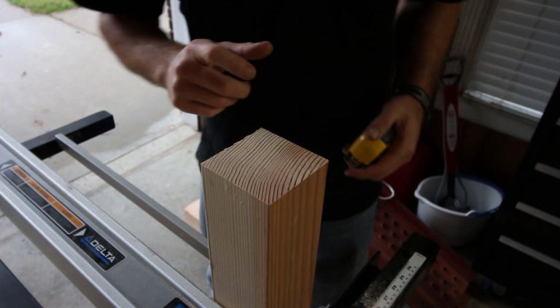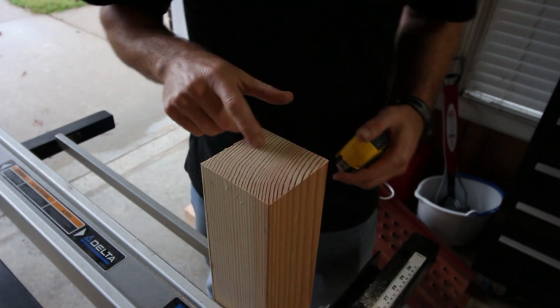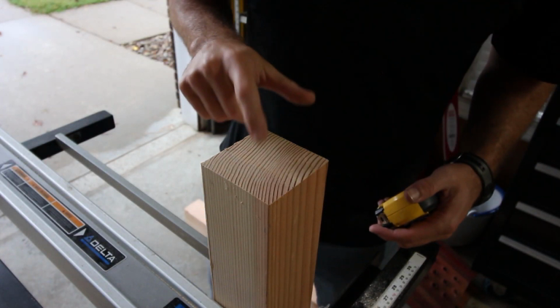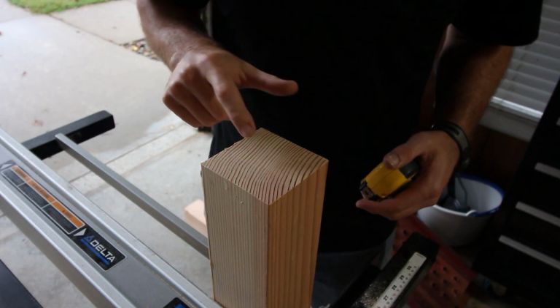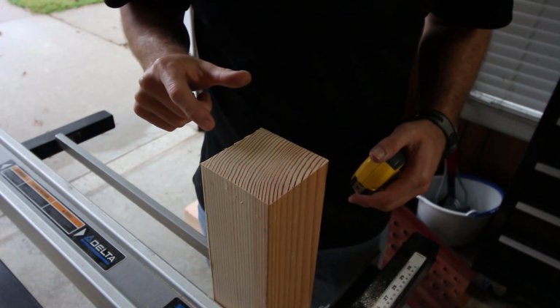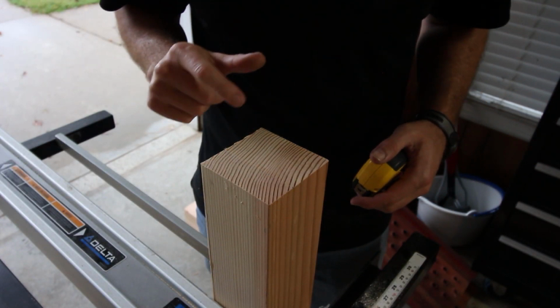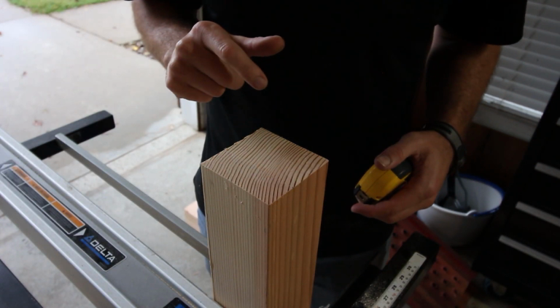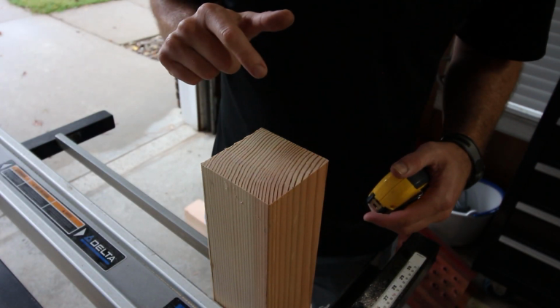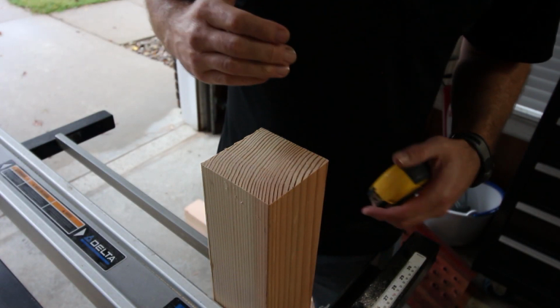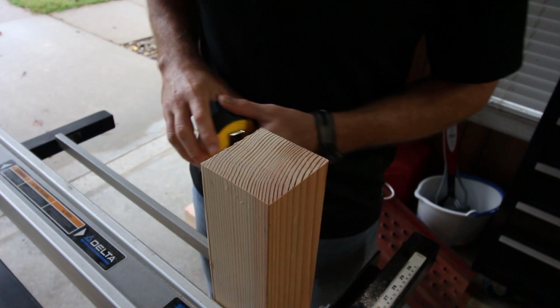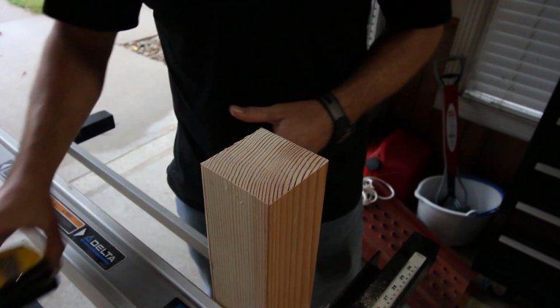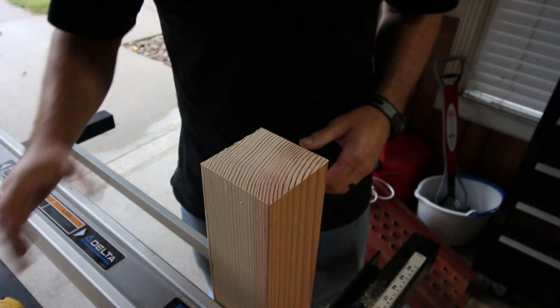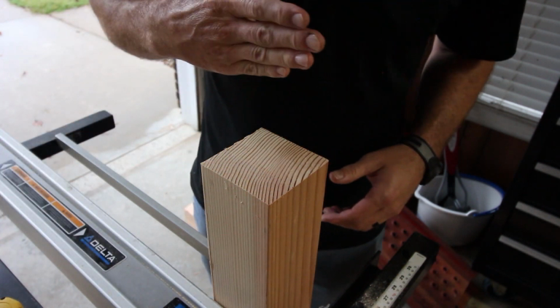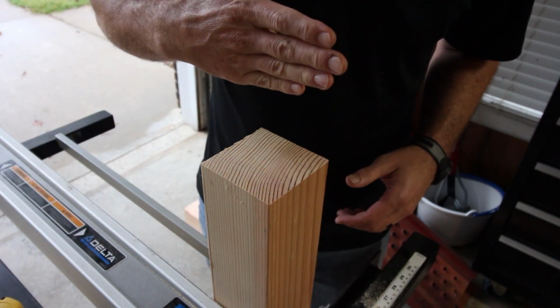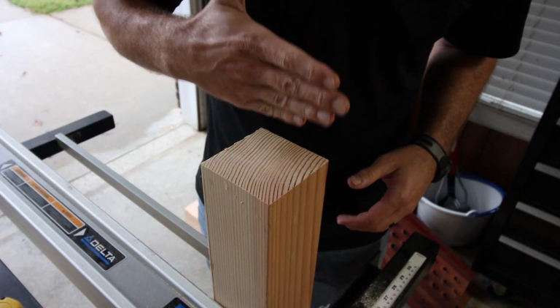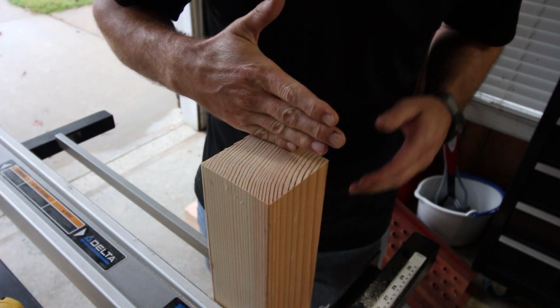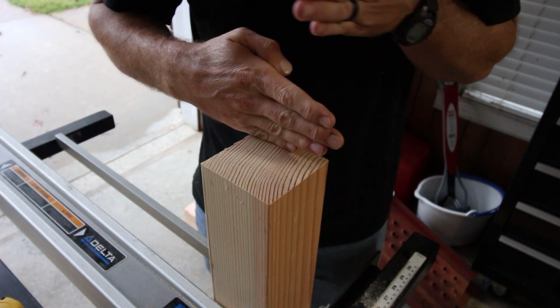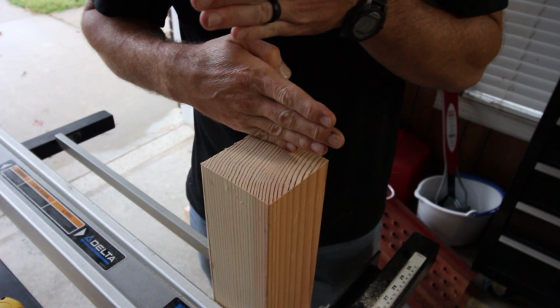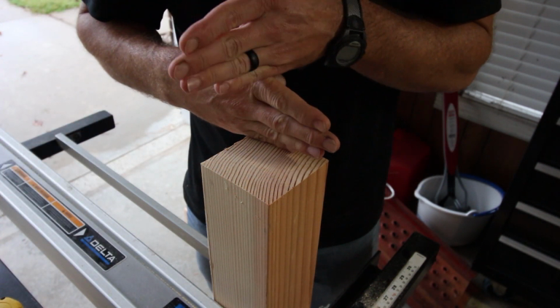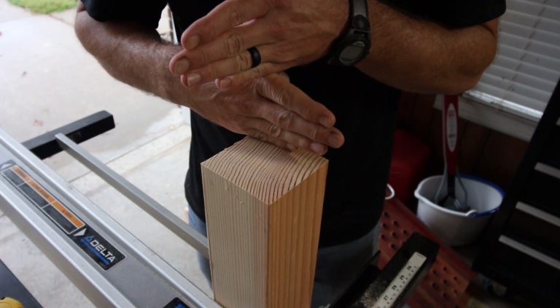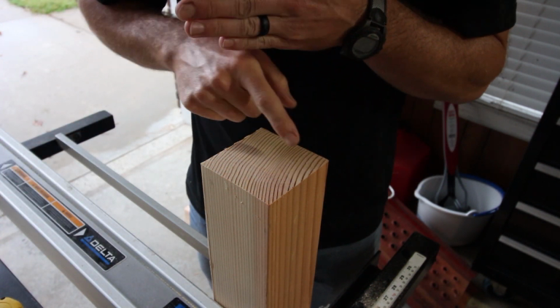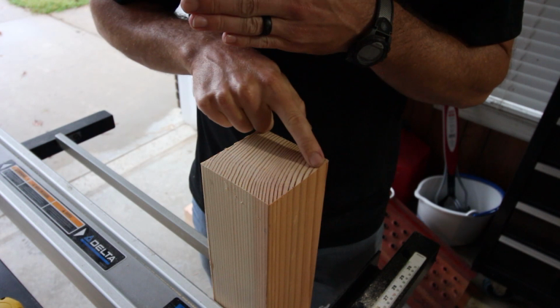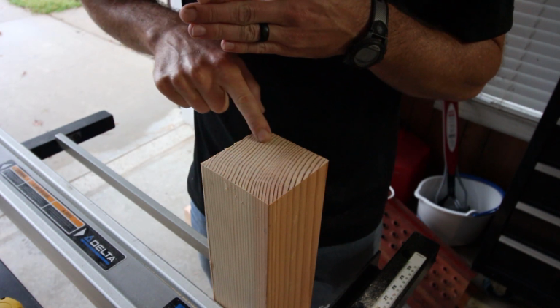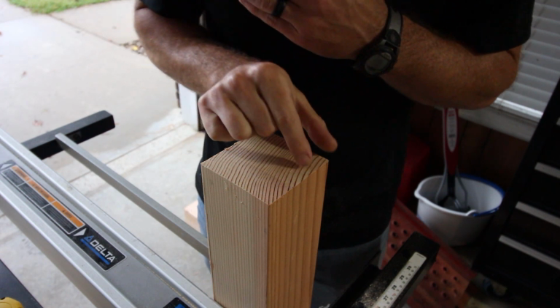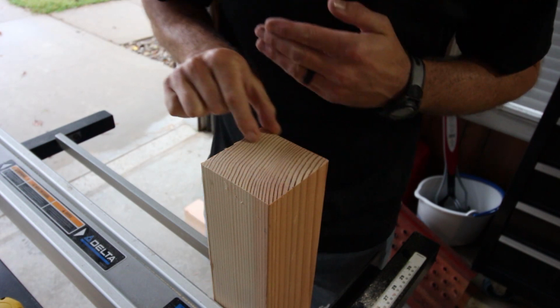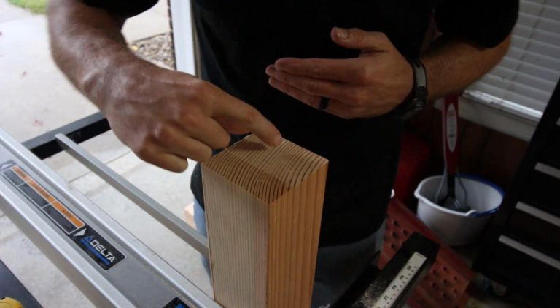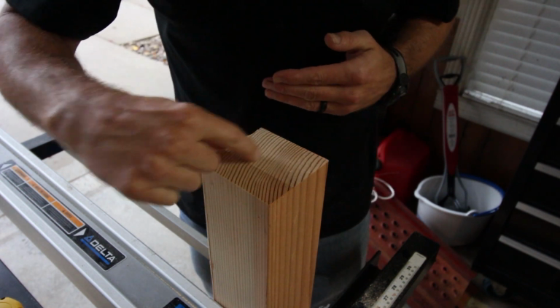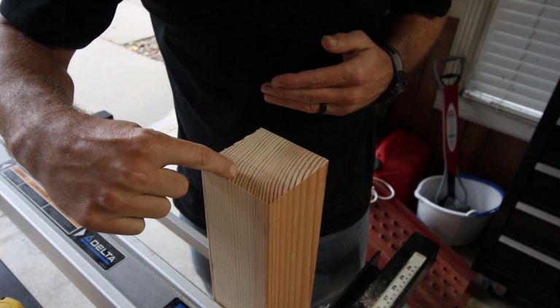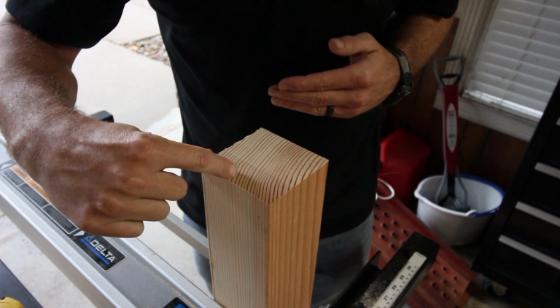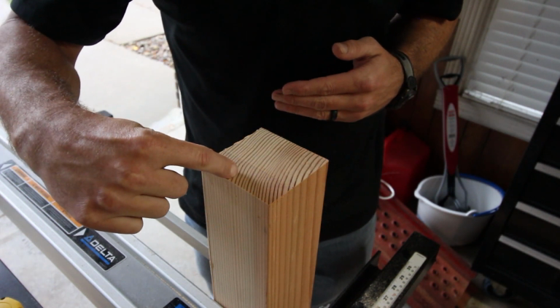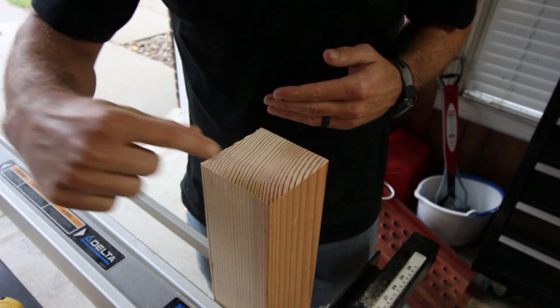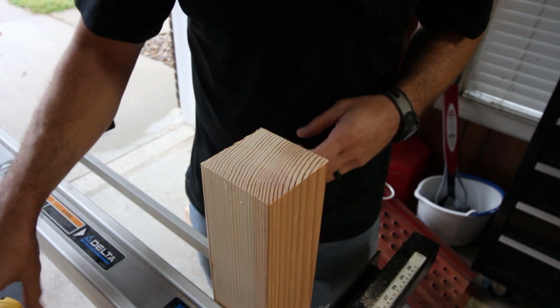Now to cut the detail on the end of this — I know that I'm going to want a two by four sitting here and a two by four sitting here. So I need to notch an inch and a half off of both of those sides to make that little corner post.